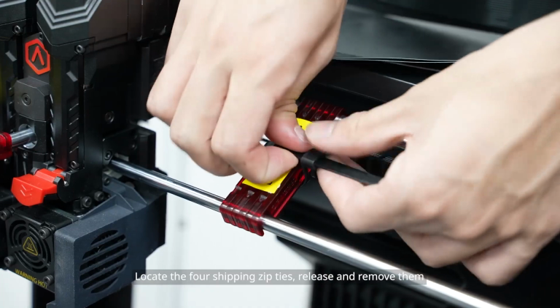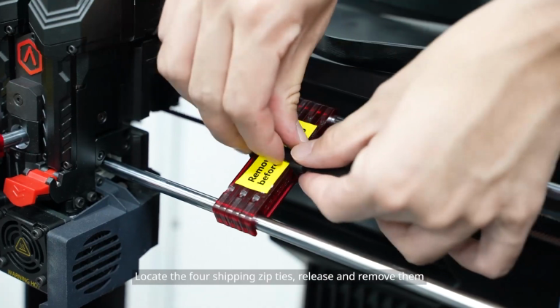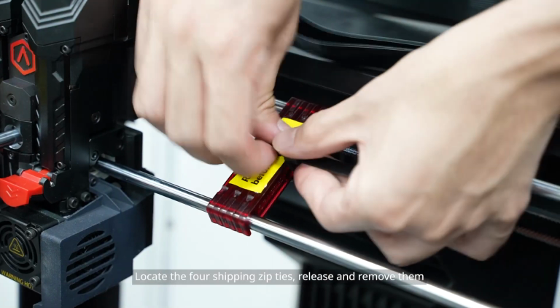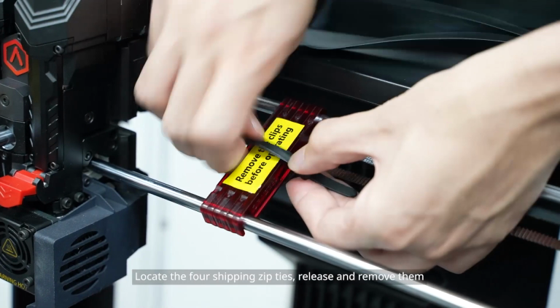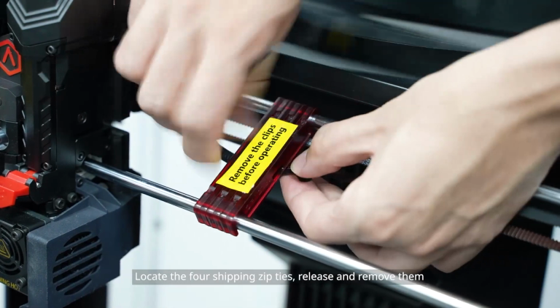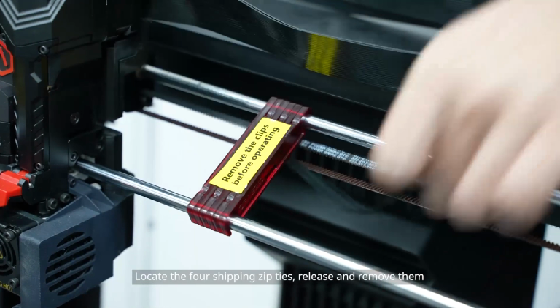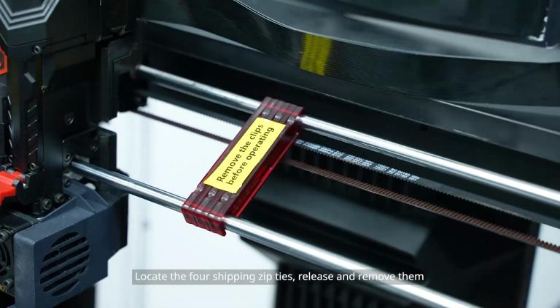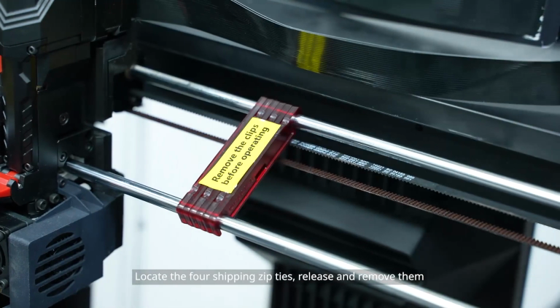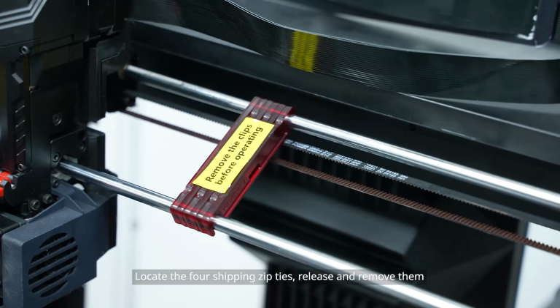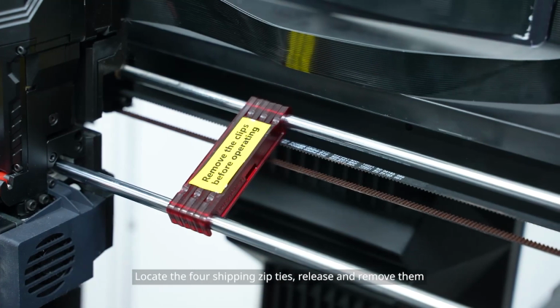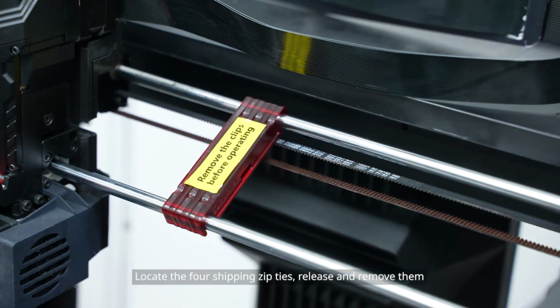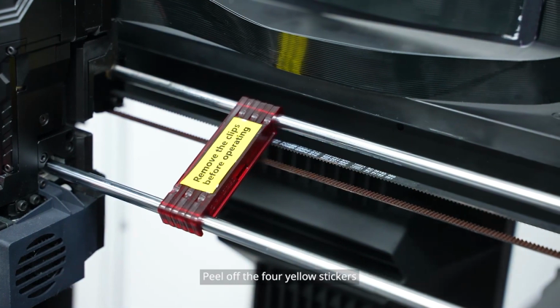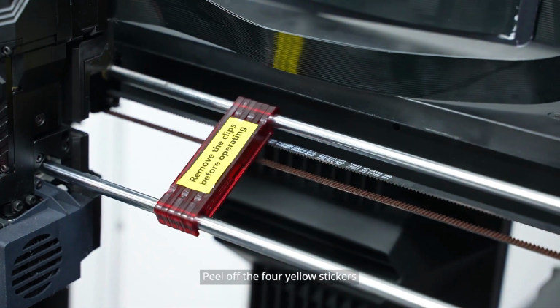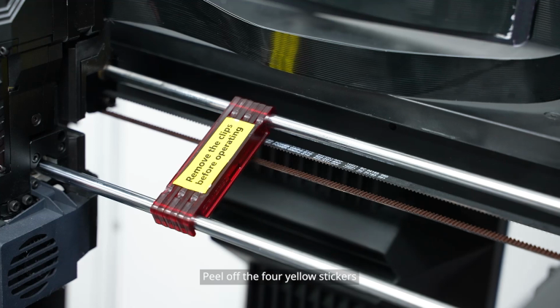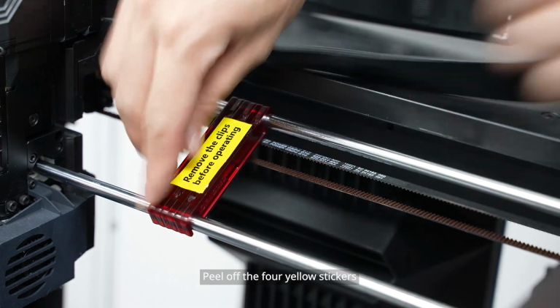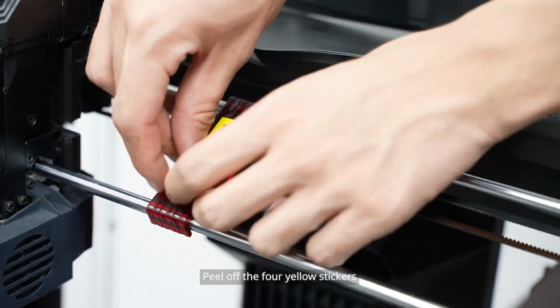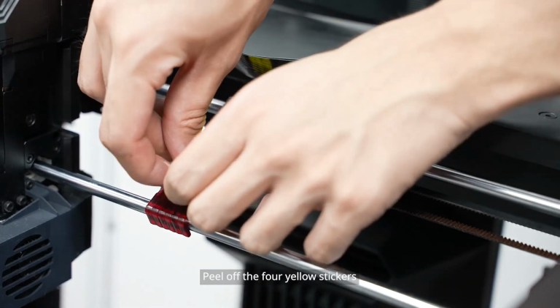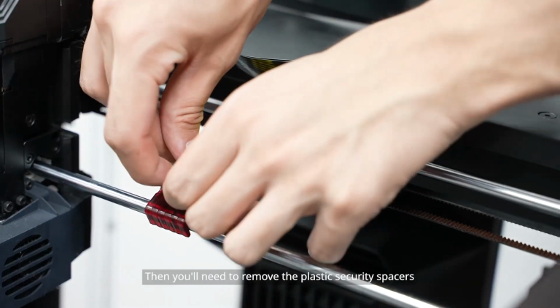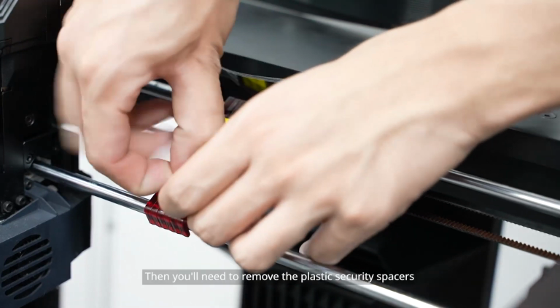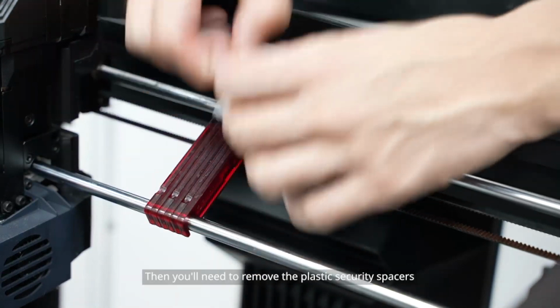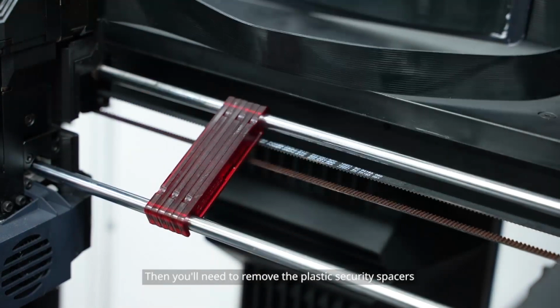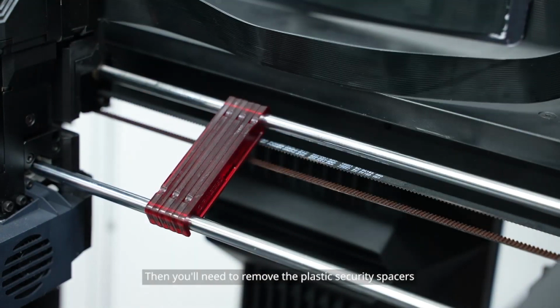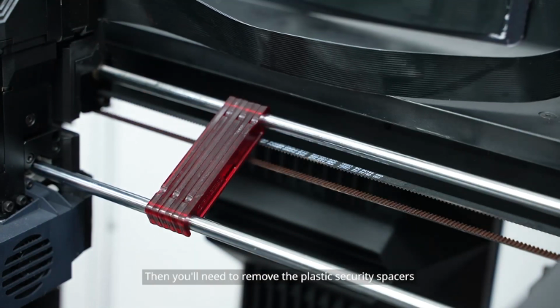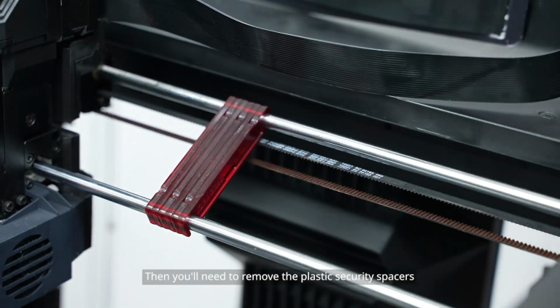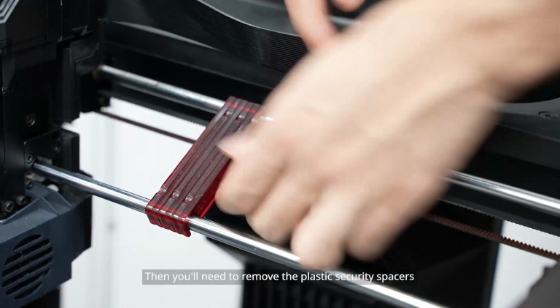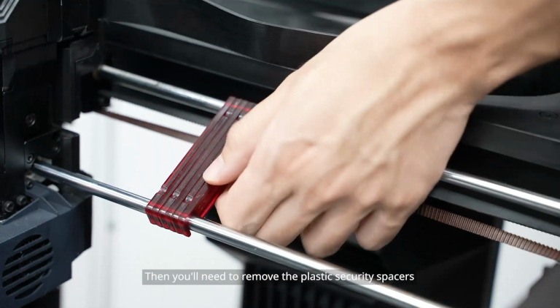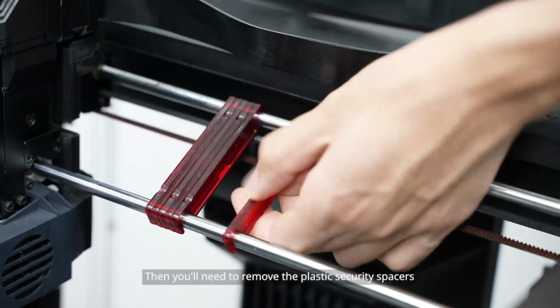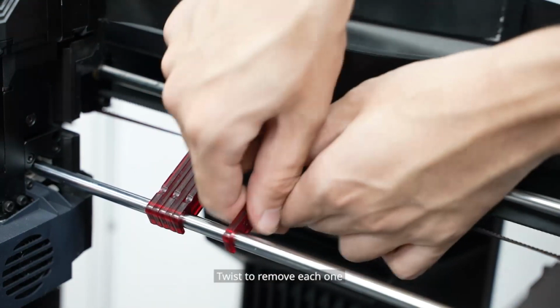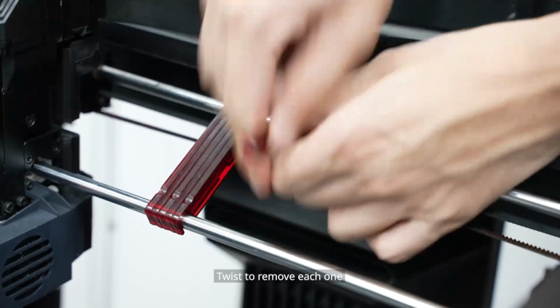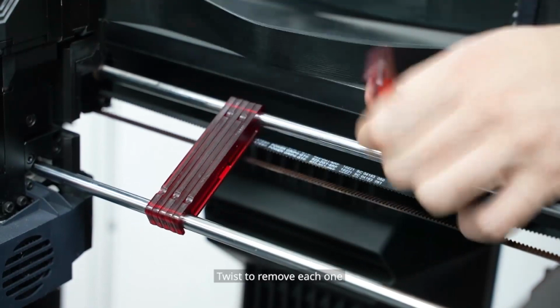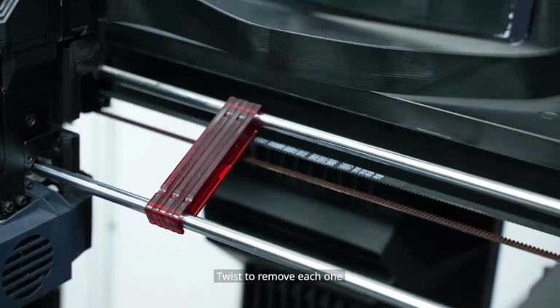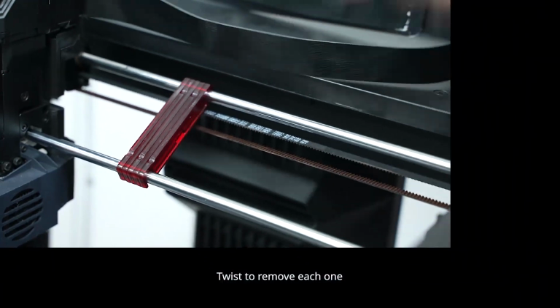Locate the 4 shipping zip ties, release and remove them. Peel off the 4 yellow stickers. Then you'll need to remove the plastic security spacers — twist to remove each one.